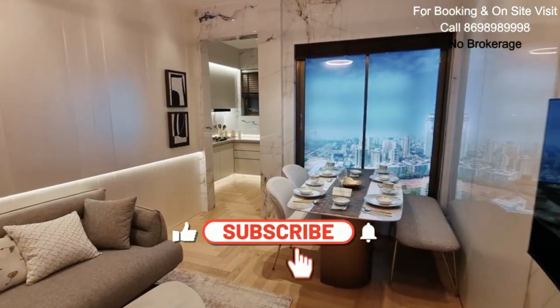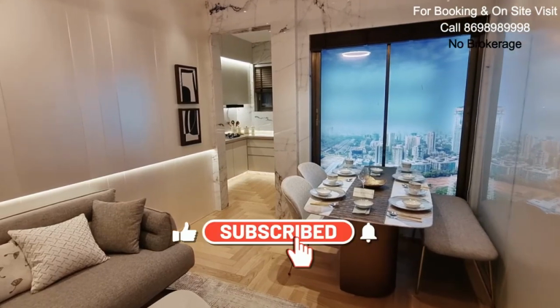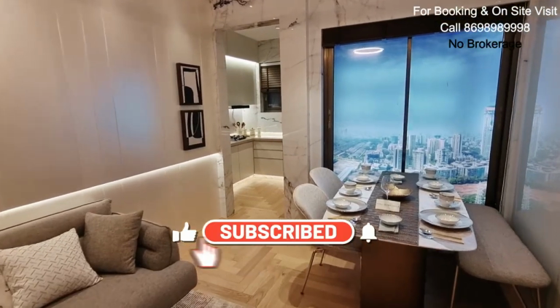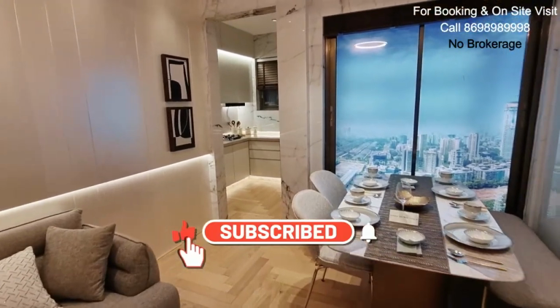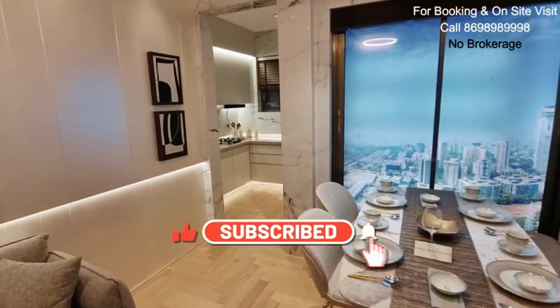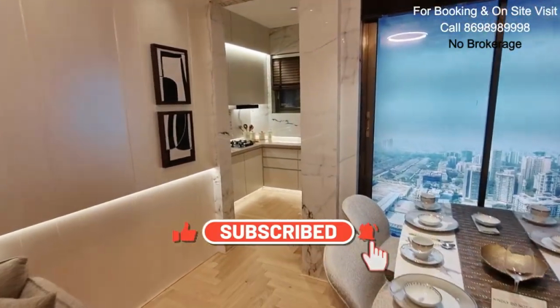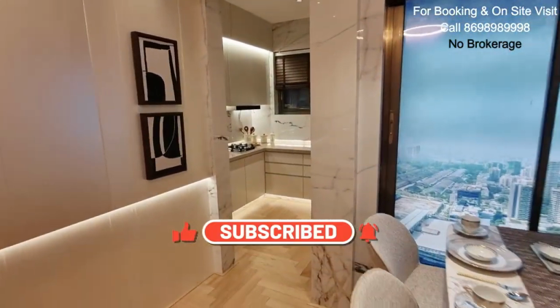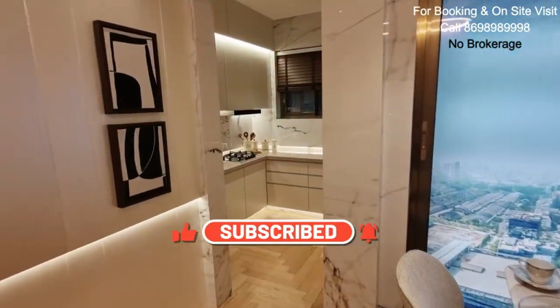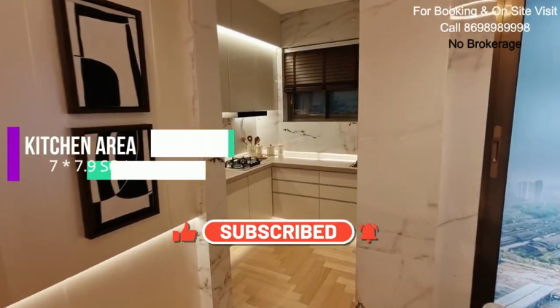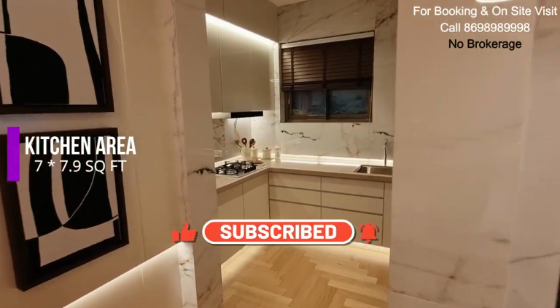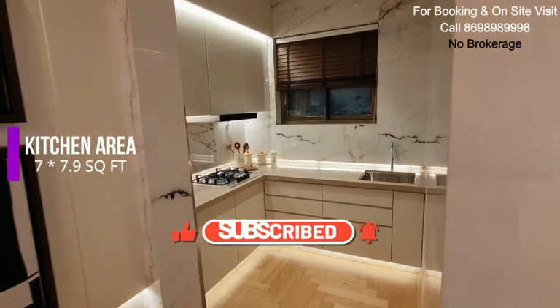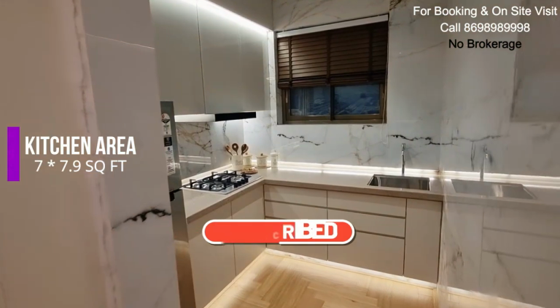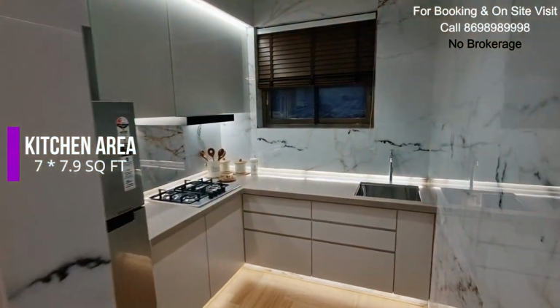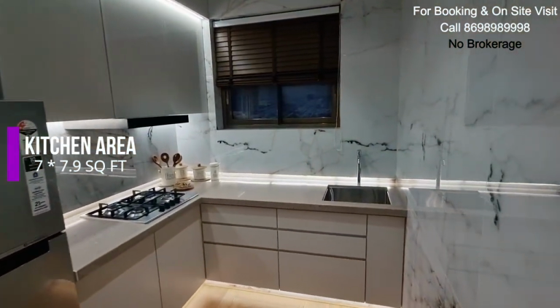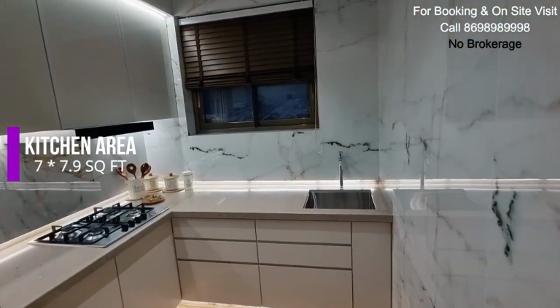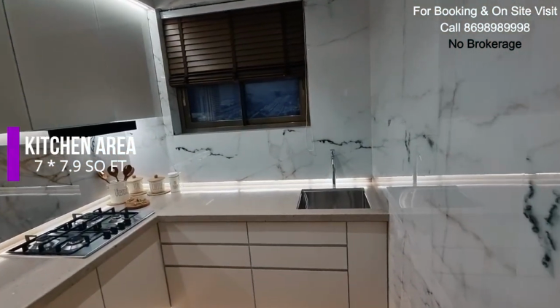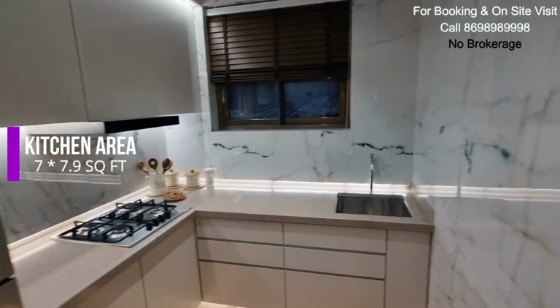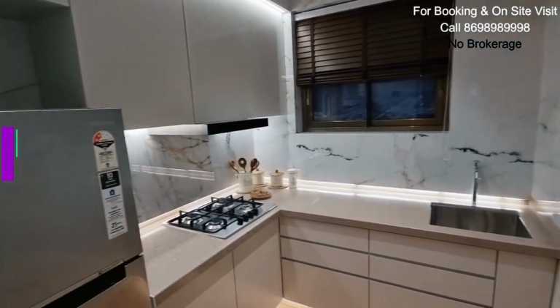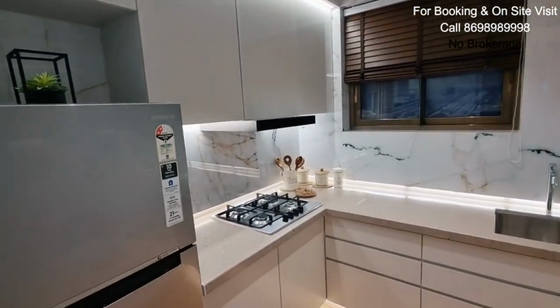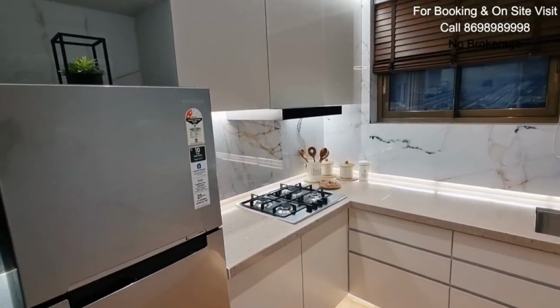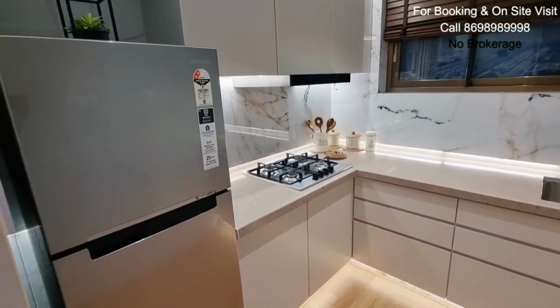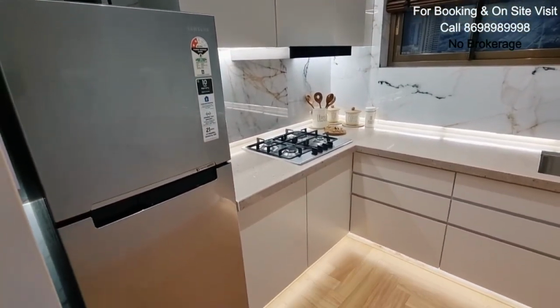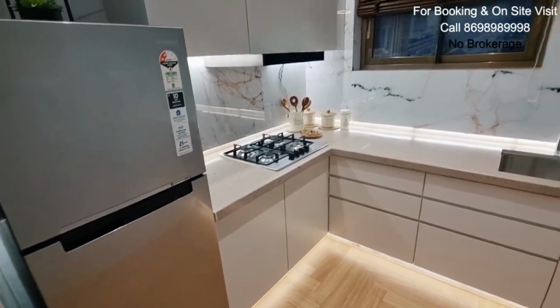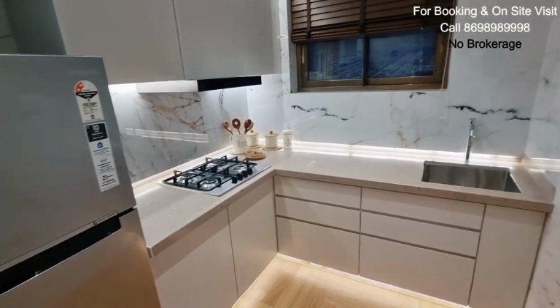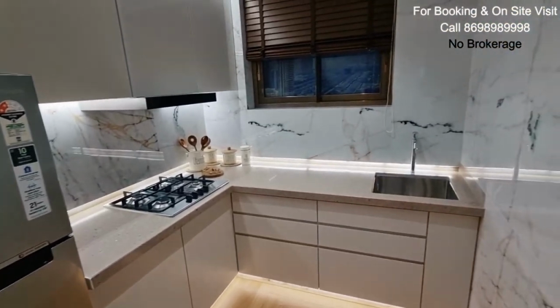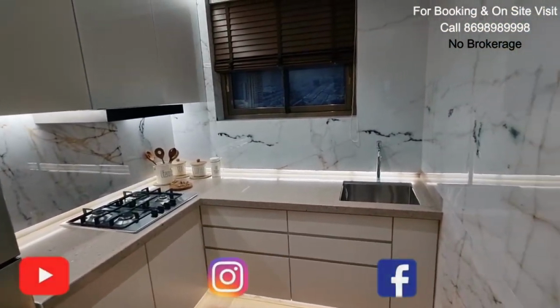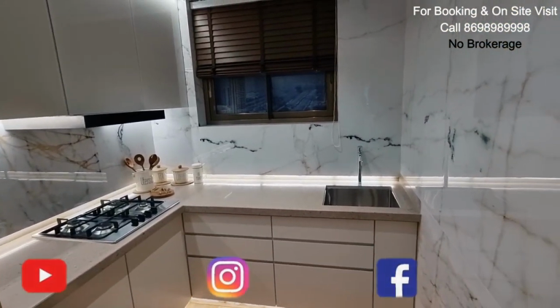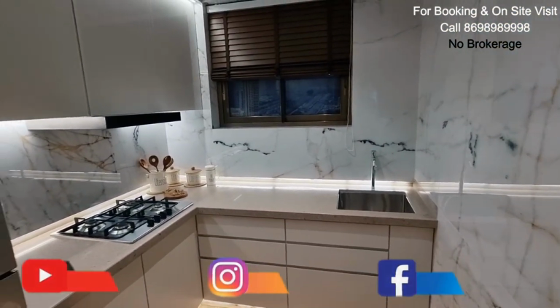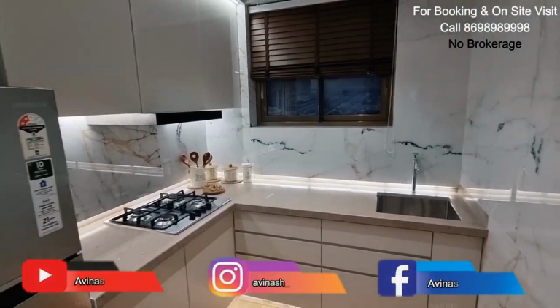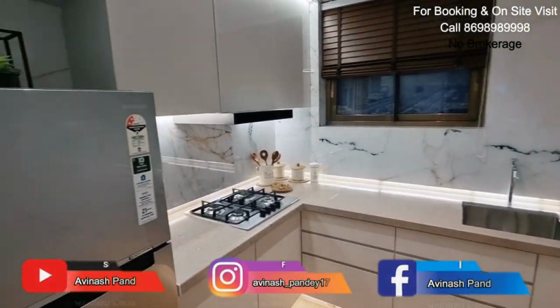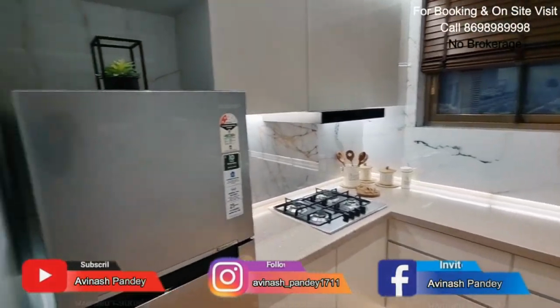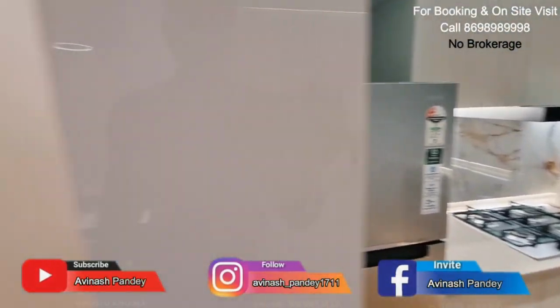Let's move further and here we enter the kitchen area. 7 by 7.9 is the size of the kitchen — quite beautifully designed. You get two platforms right here. Decent space.